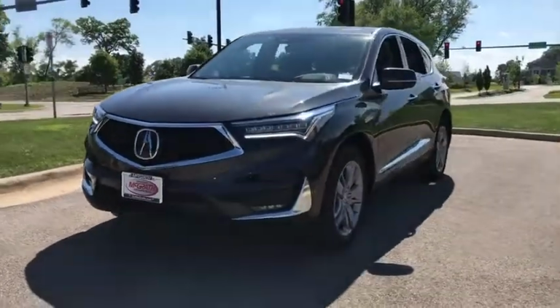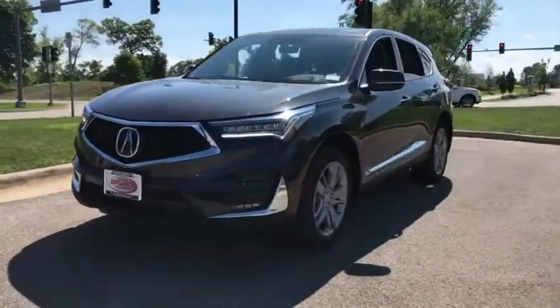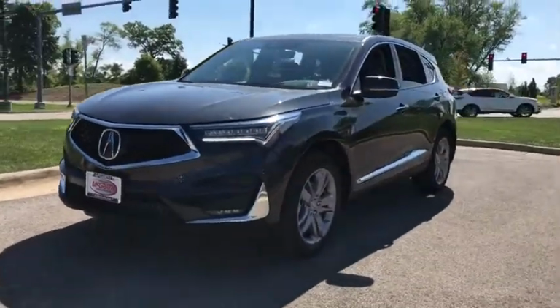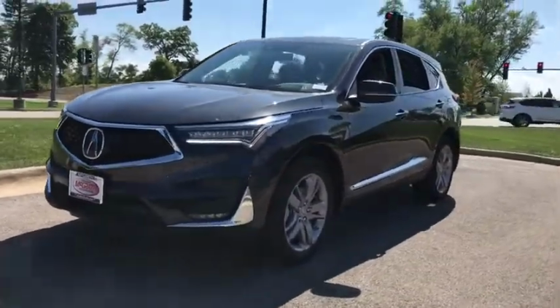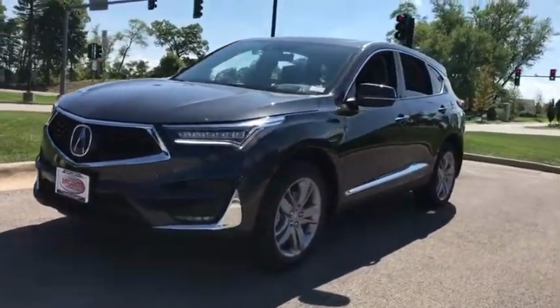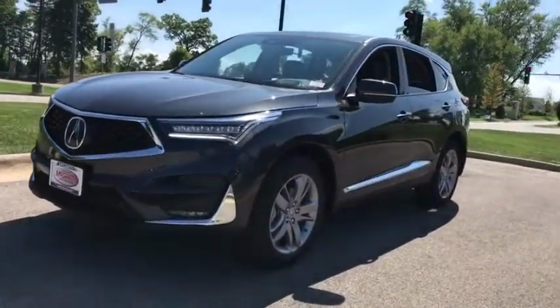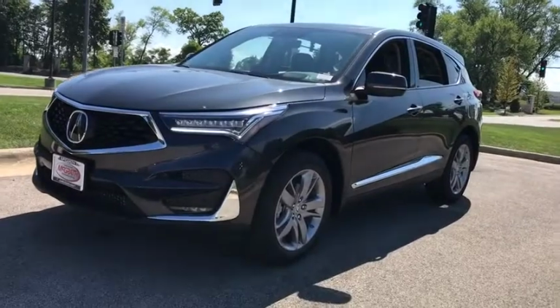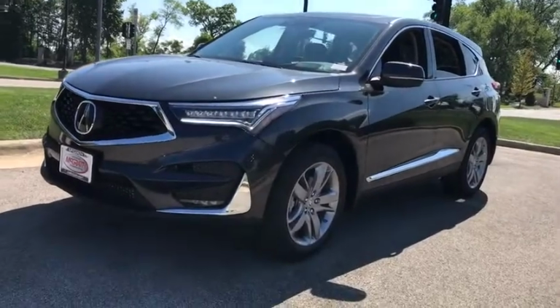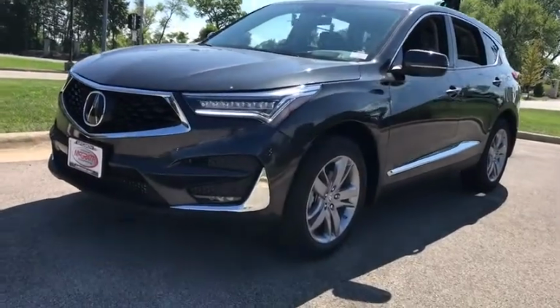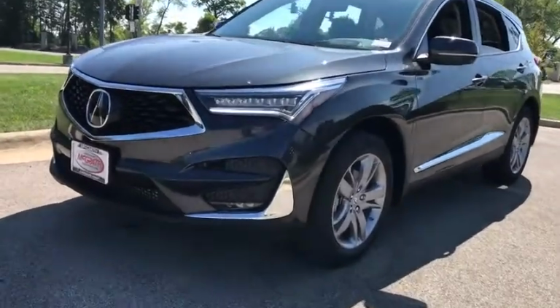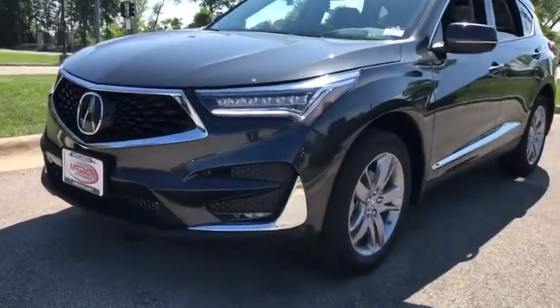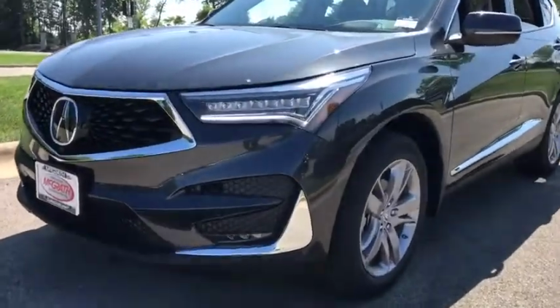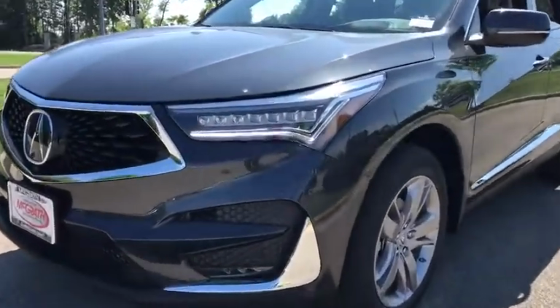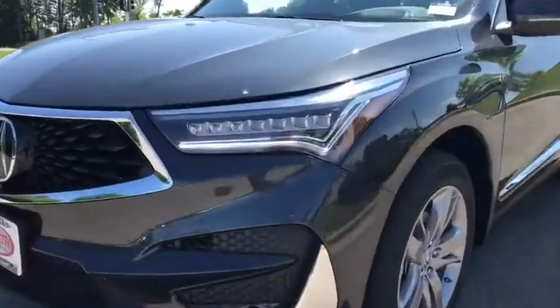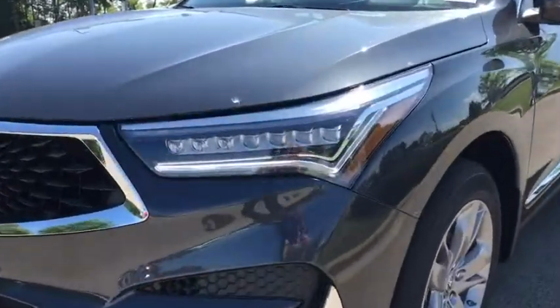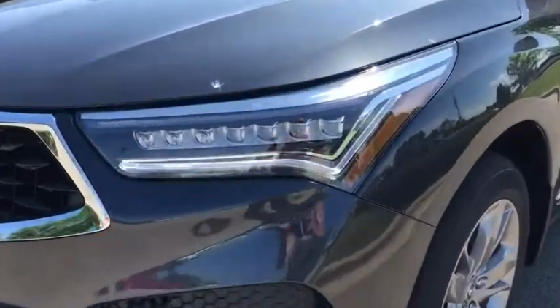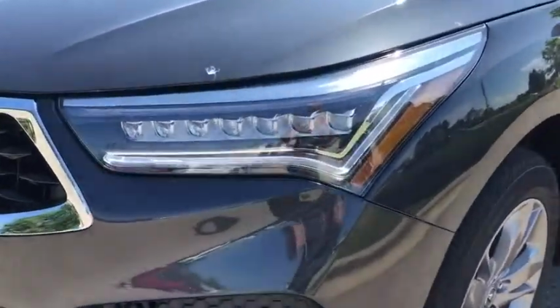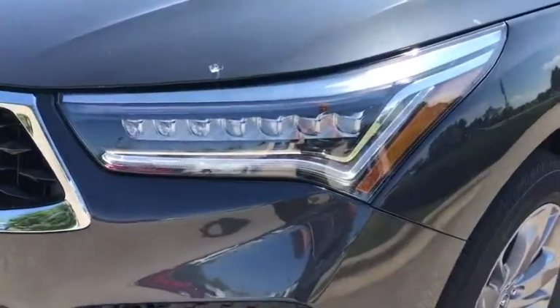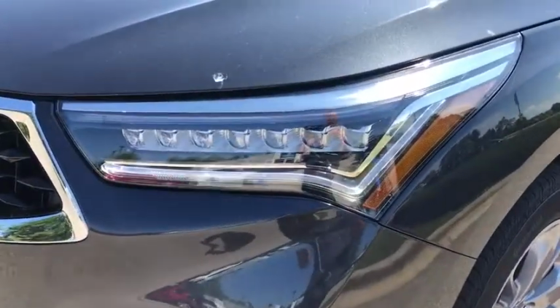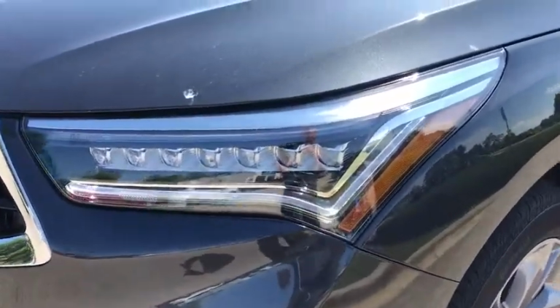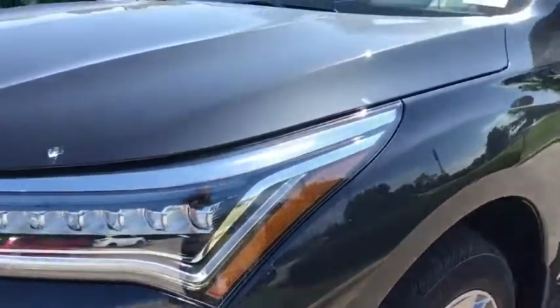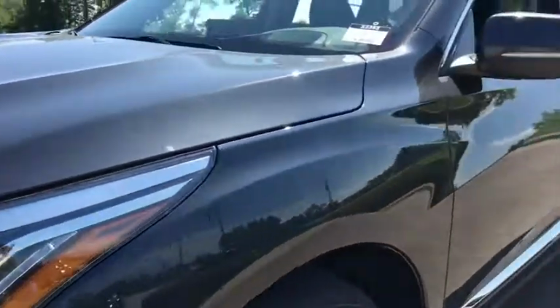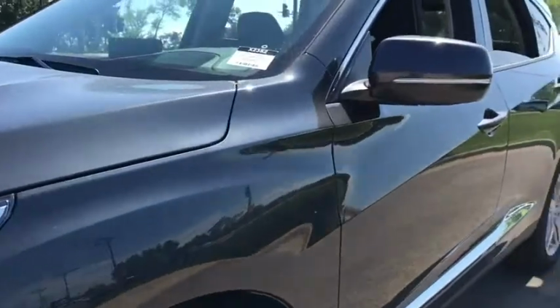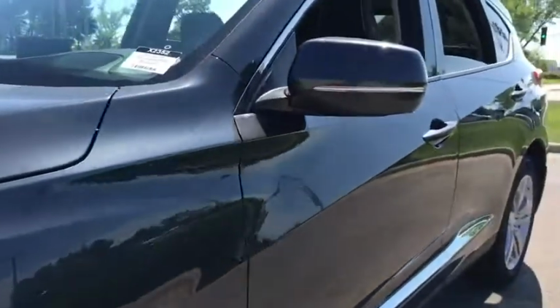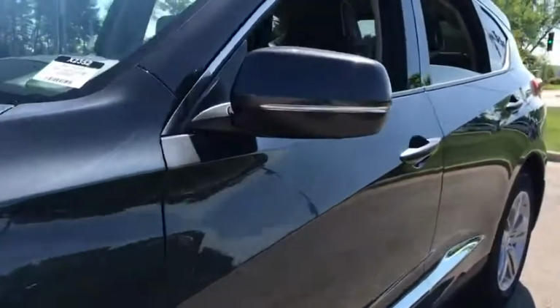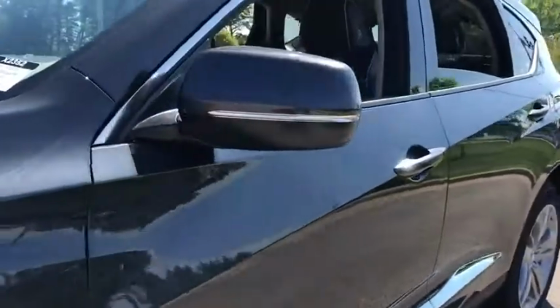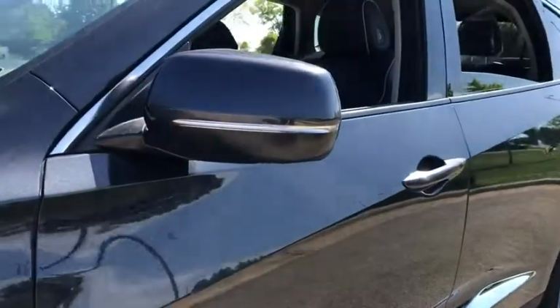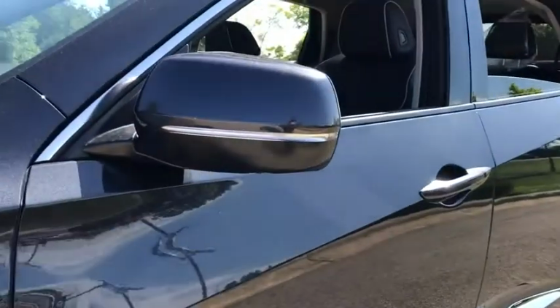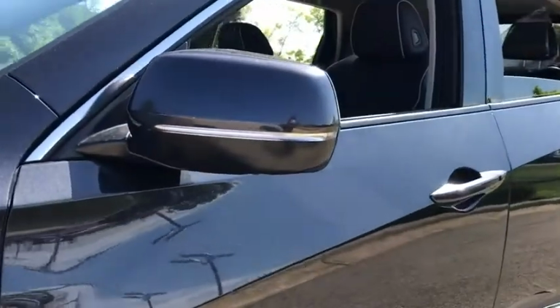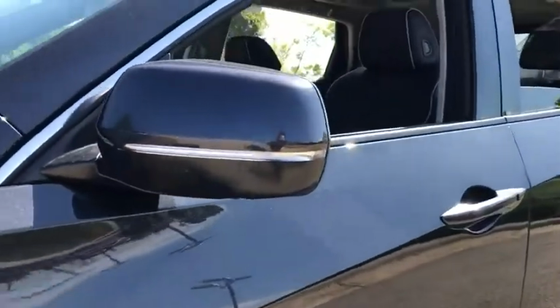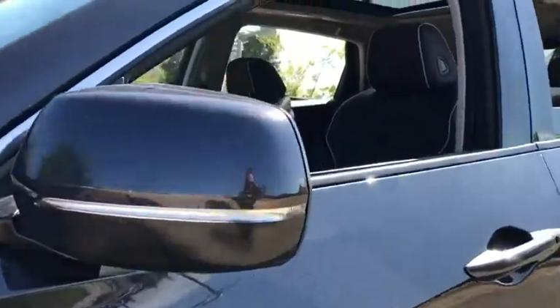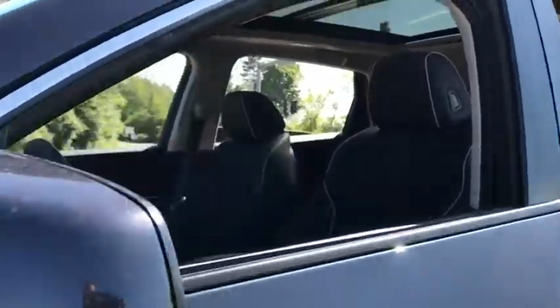Here are some of this vehicle's great options: backup camera, keyless entry, power passenger seat, navigation system, power liftgate, traction control, and stability control.